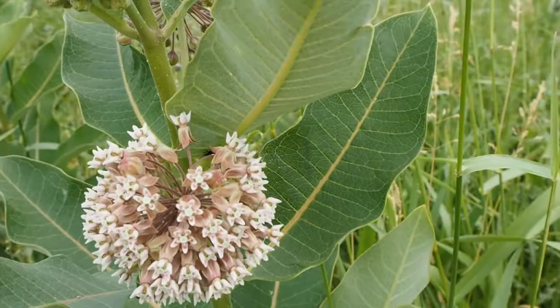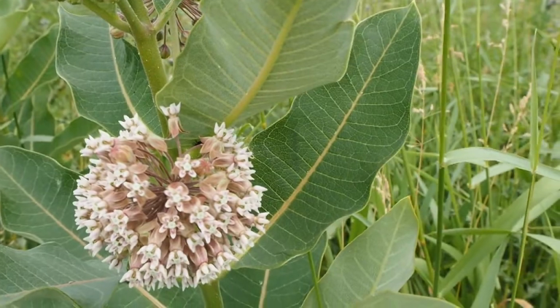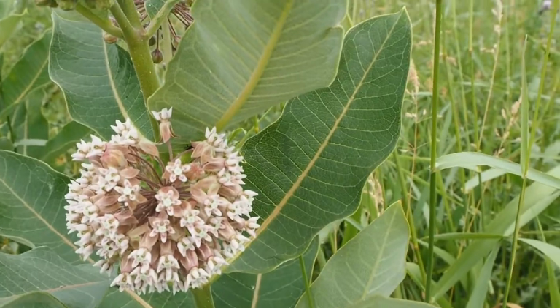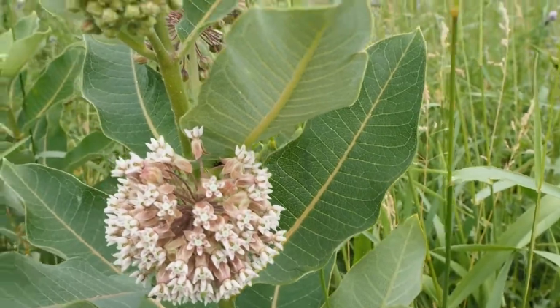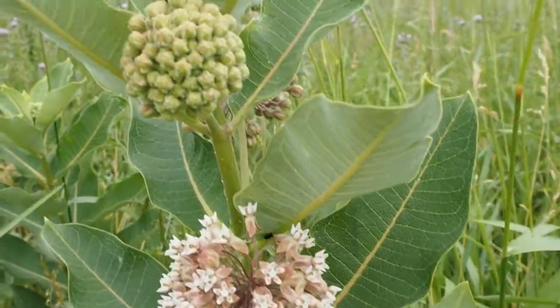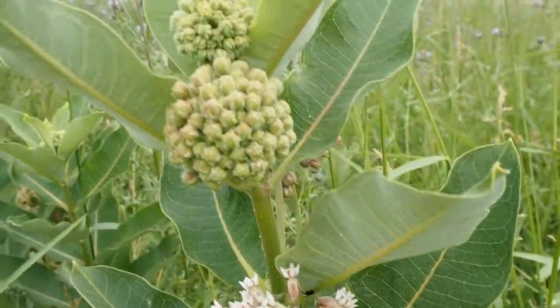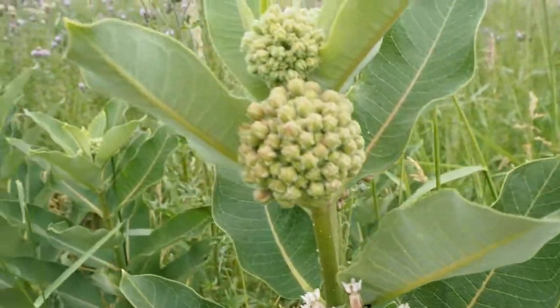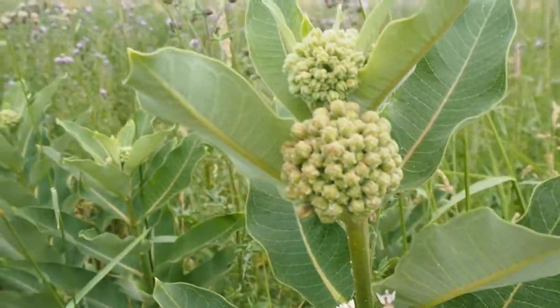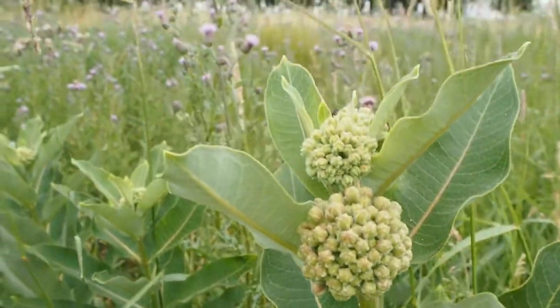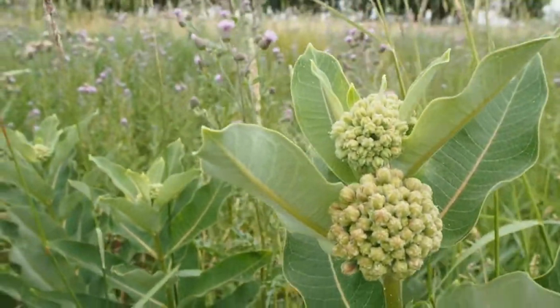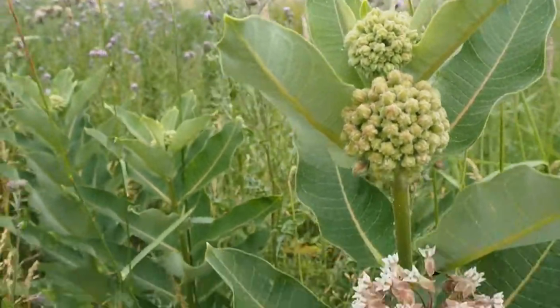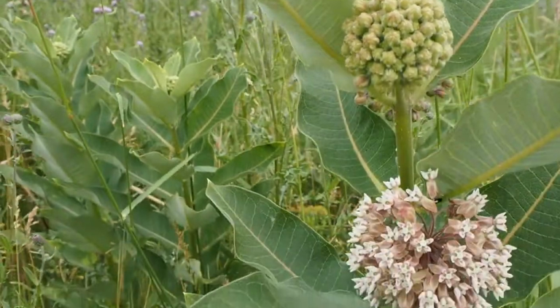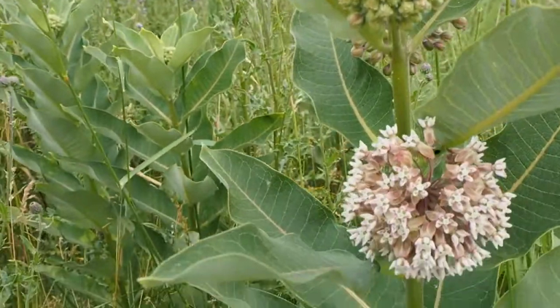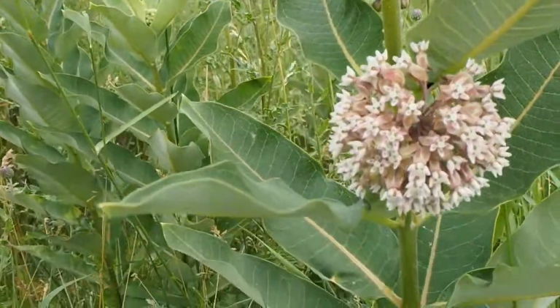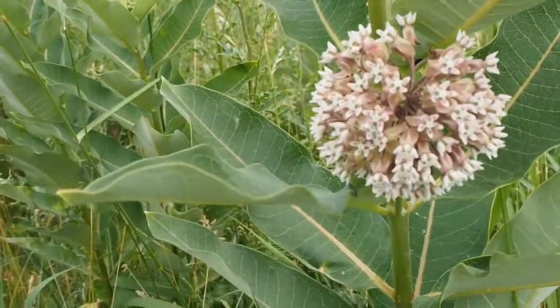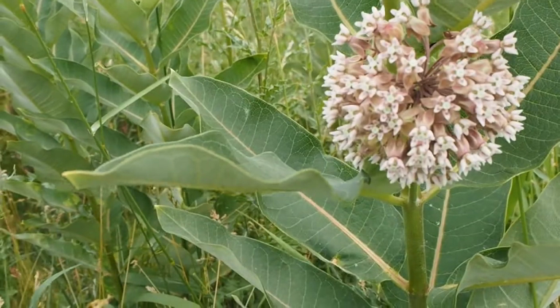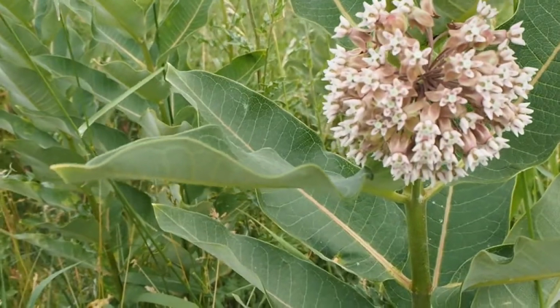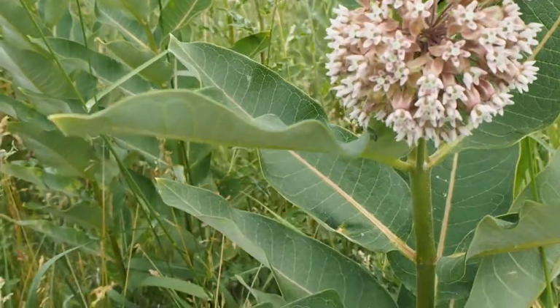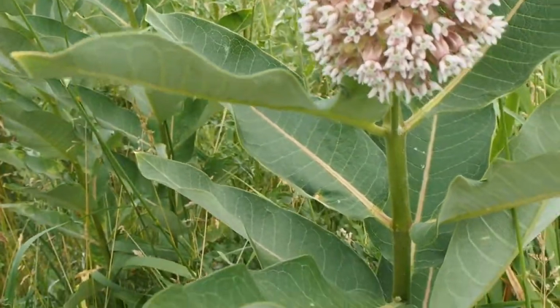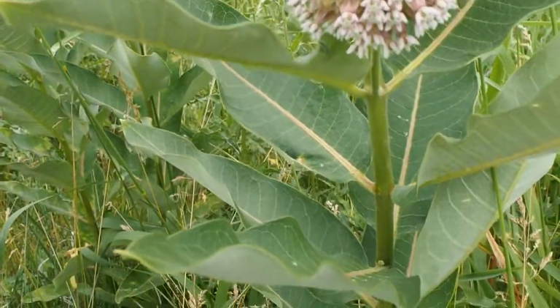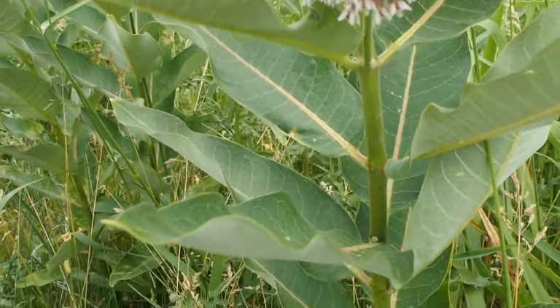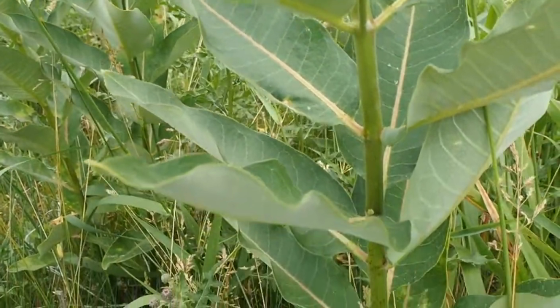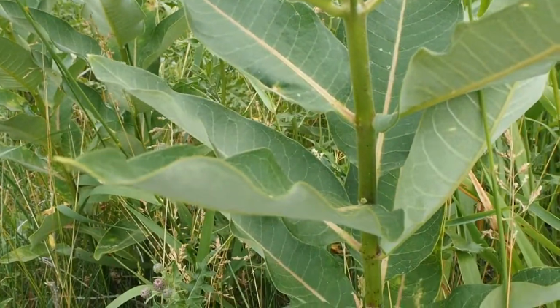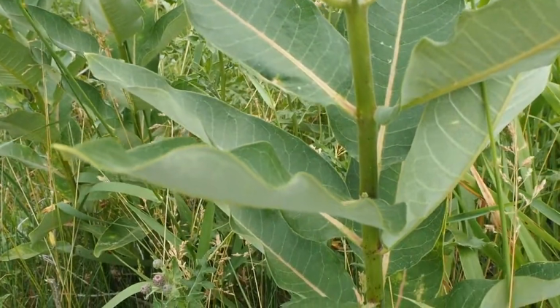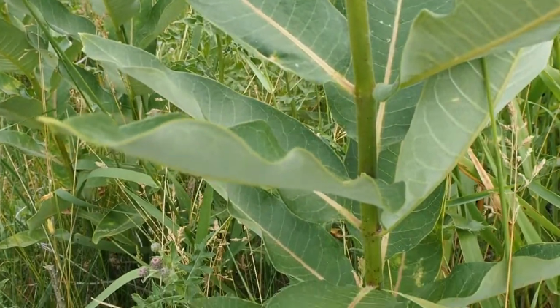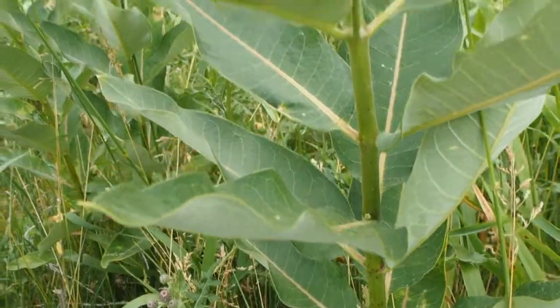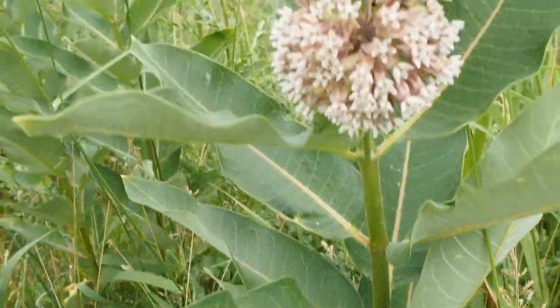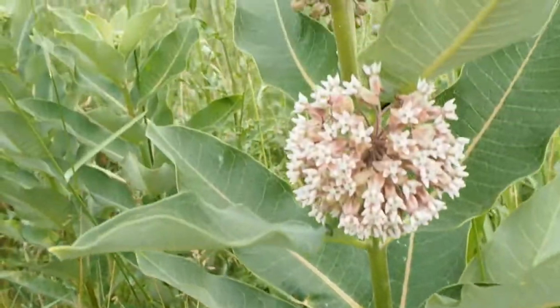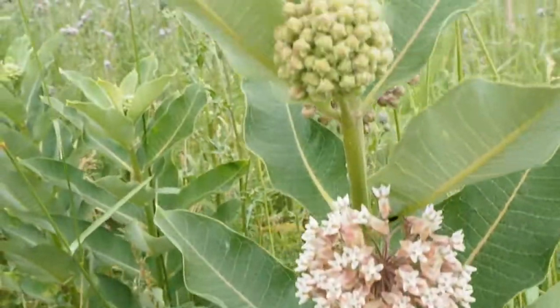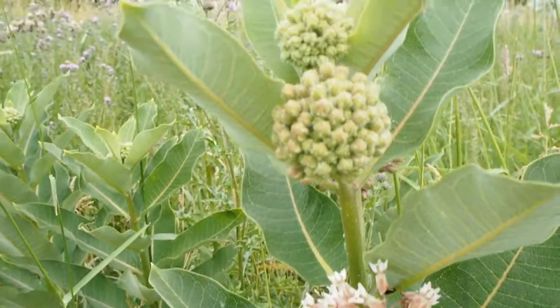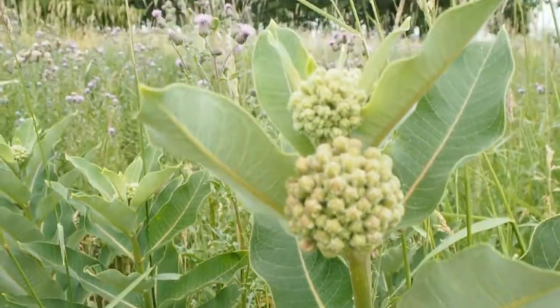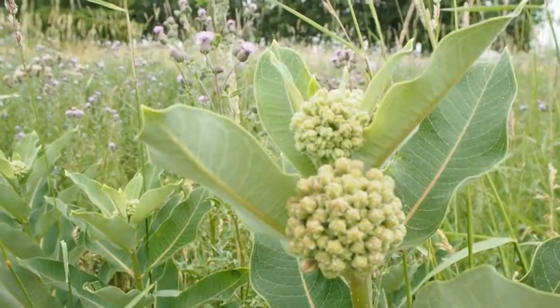They rely solely on milkweed, so that's why we make such a big deal about milkweed and other native plants — because a lot of animals and insects need specific plants to survive.